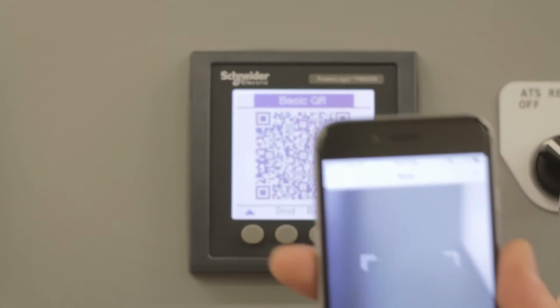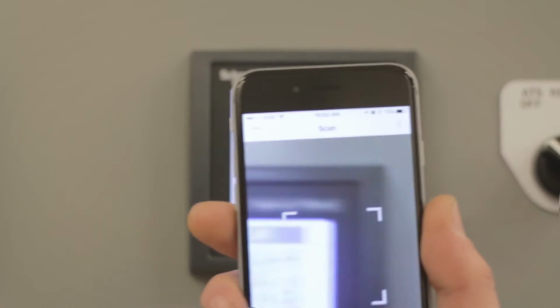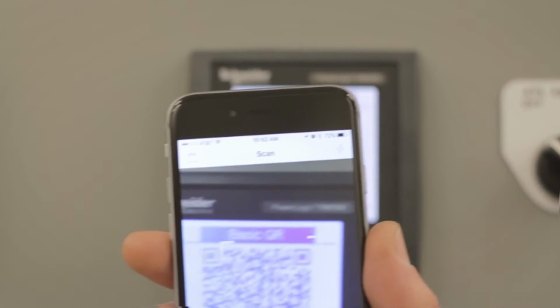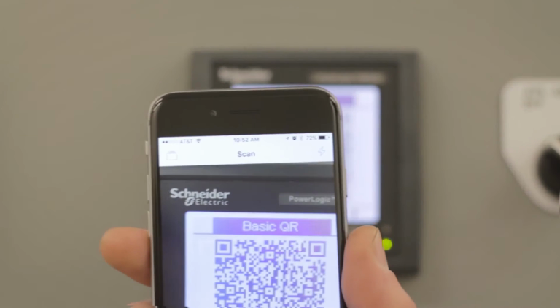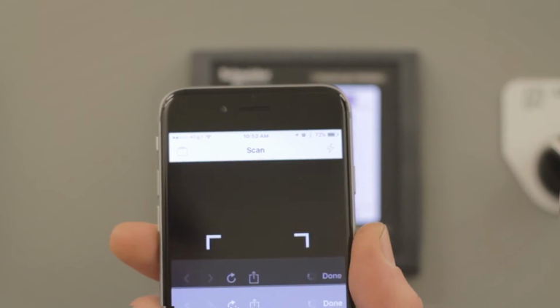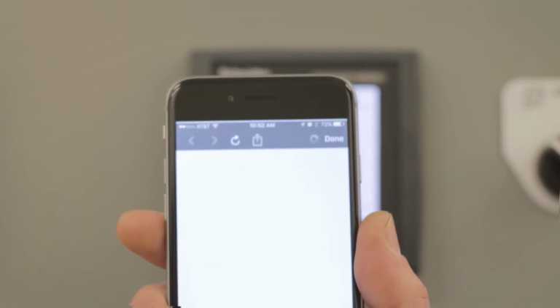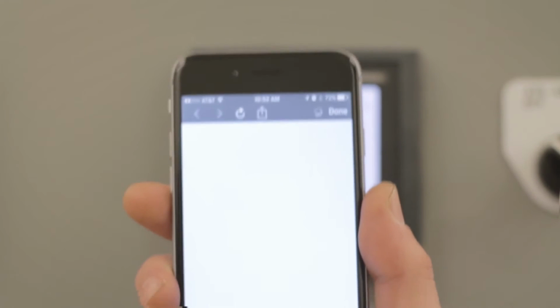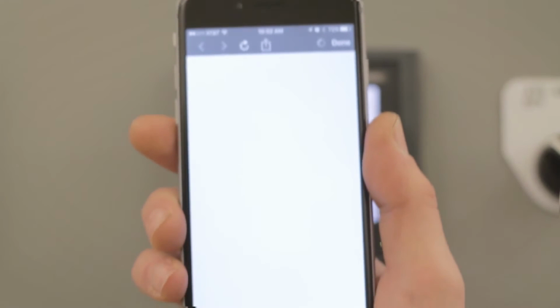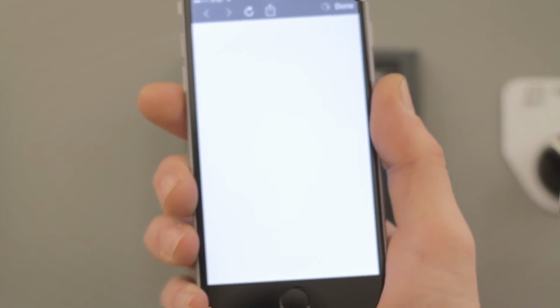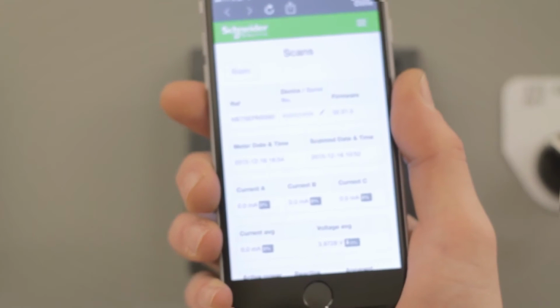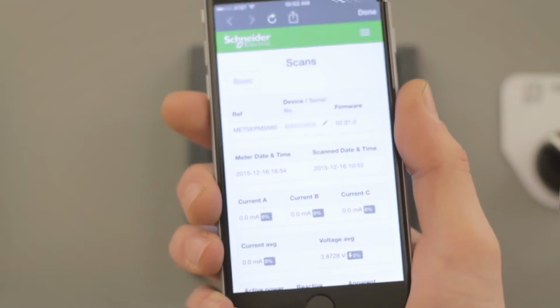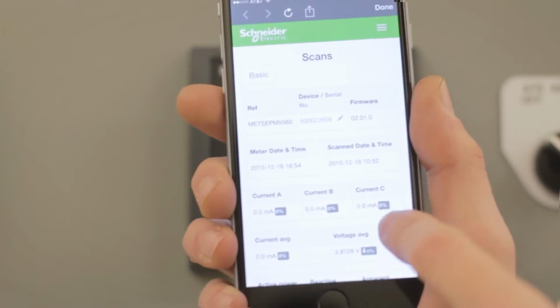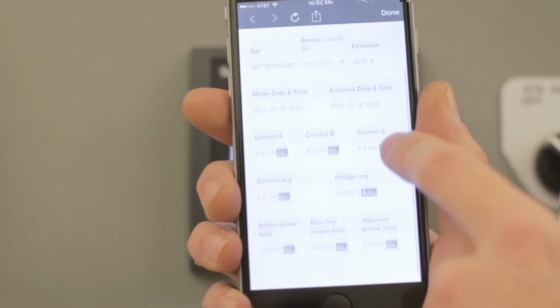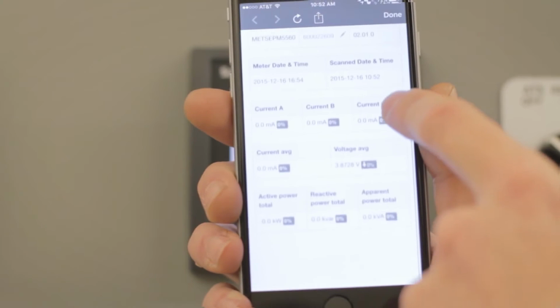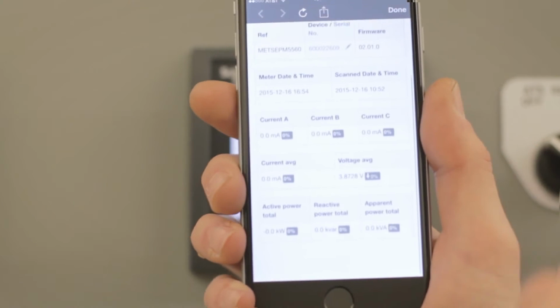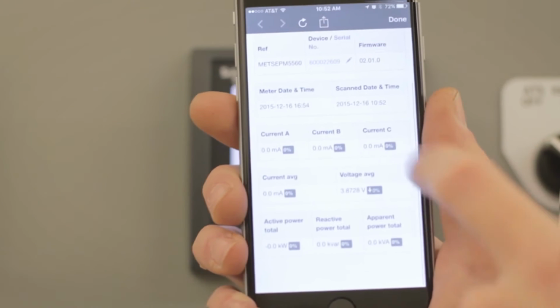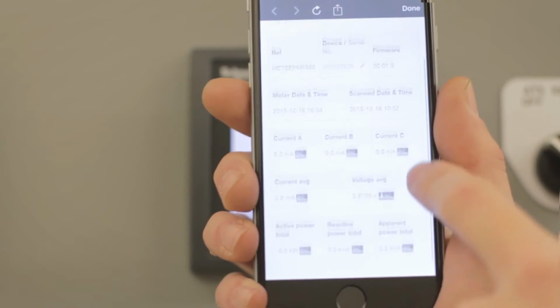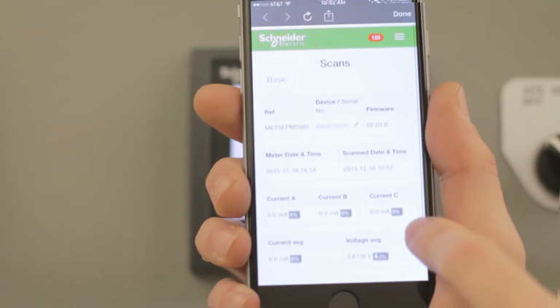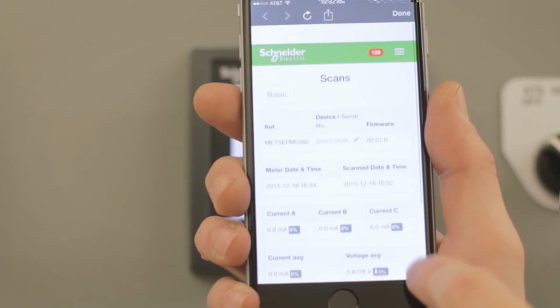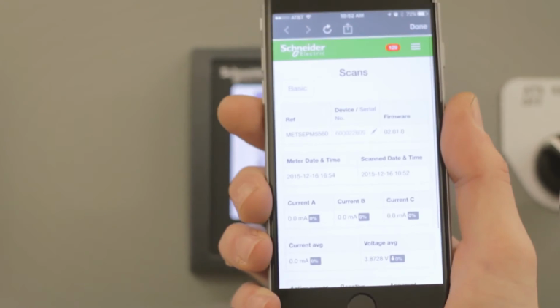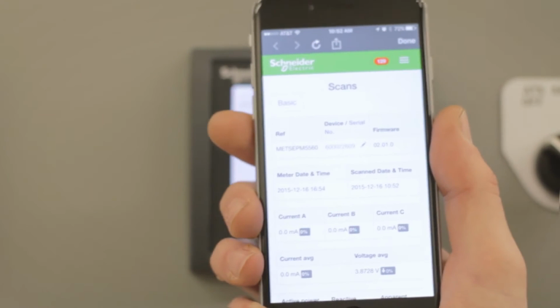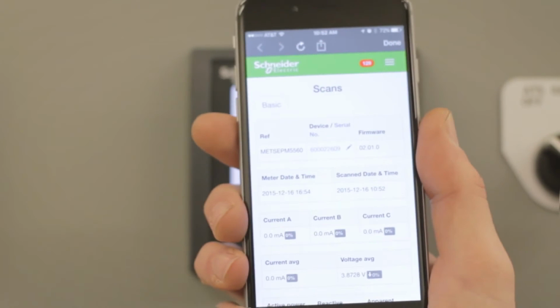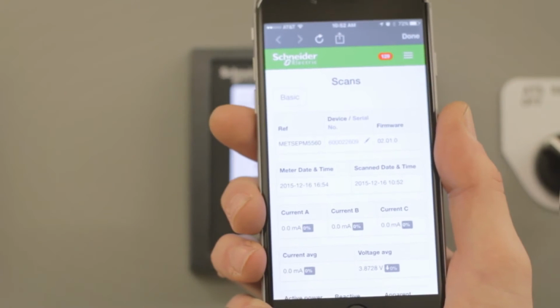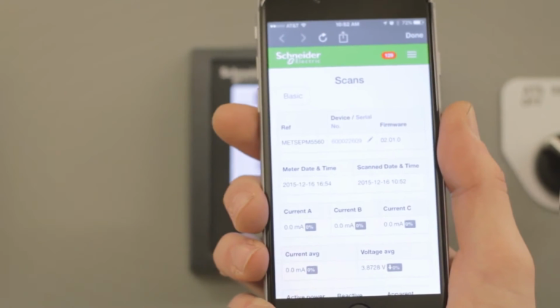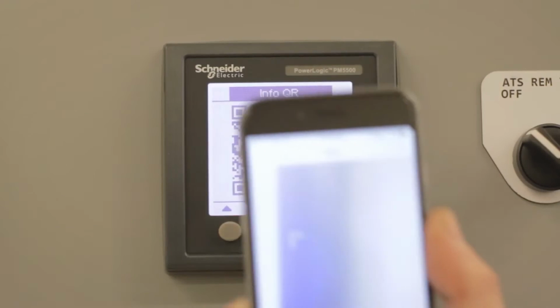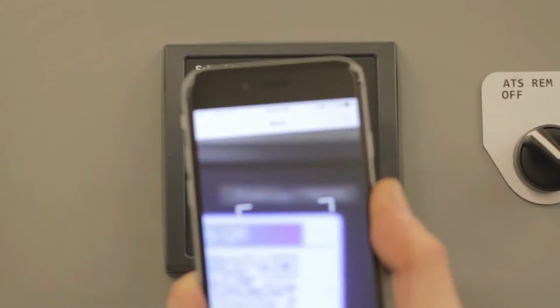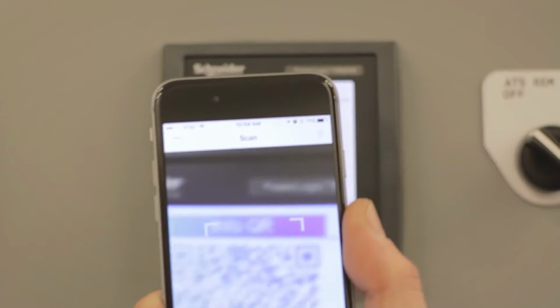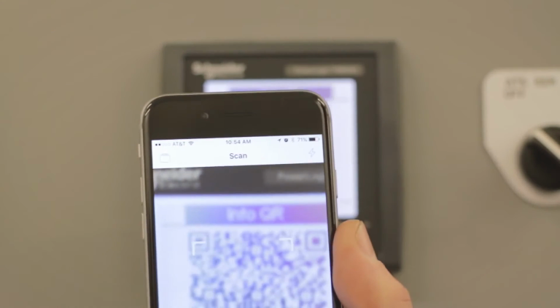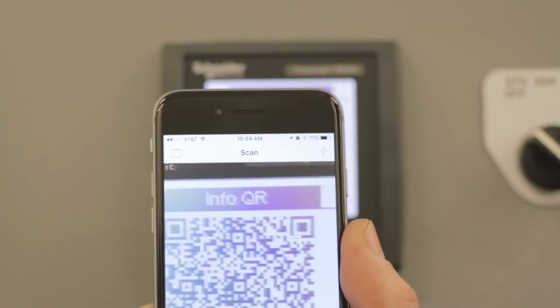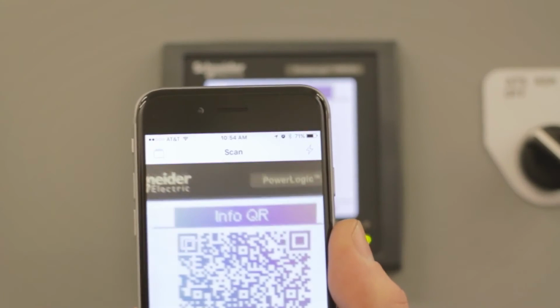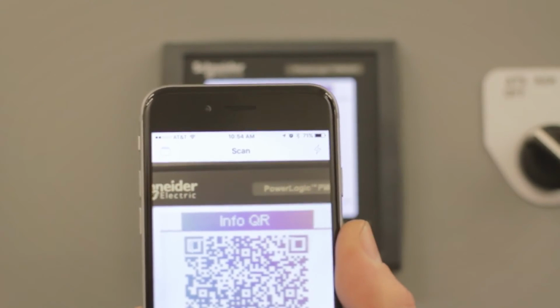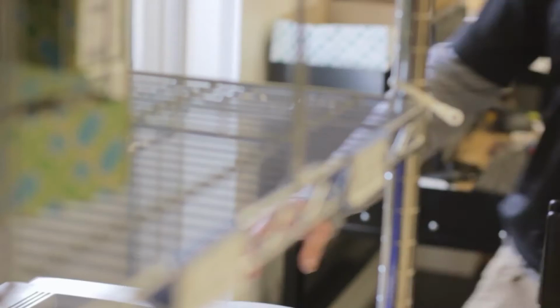With a simple scan of the basic QR code, you can quickly see a summary of several real-time data values of an actual load, bringing you peace of mind that the meter is installed properly.